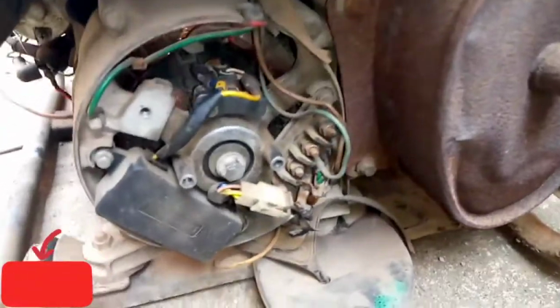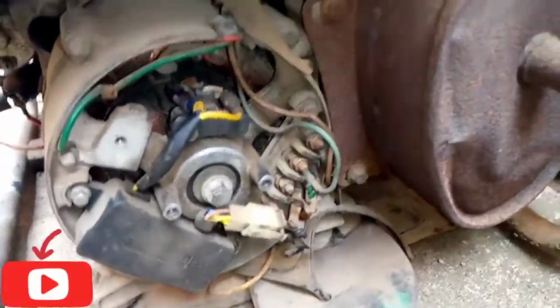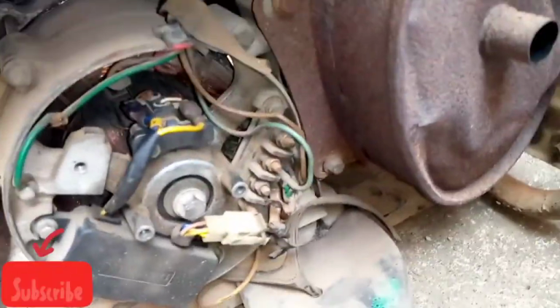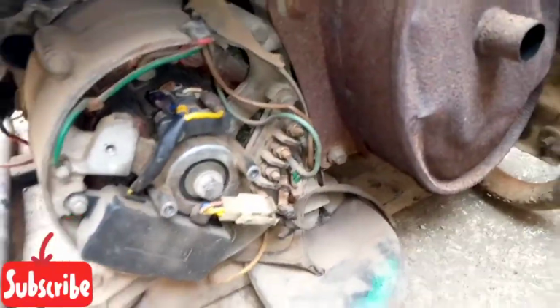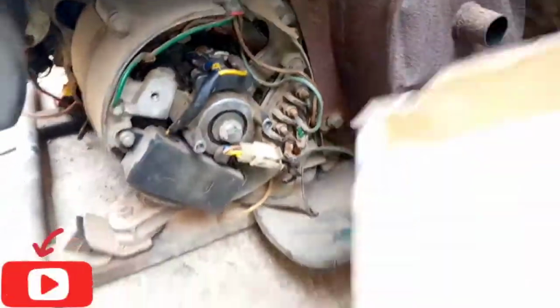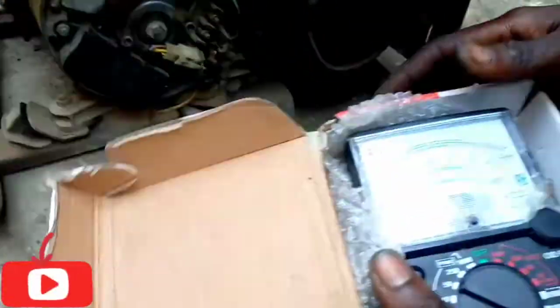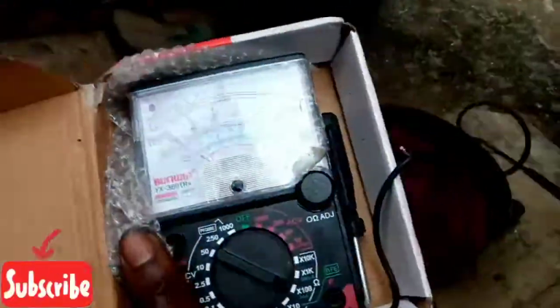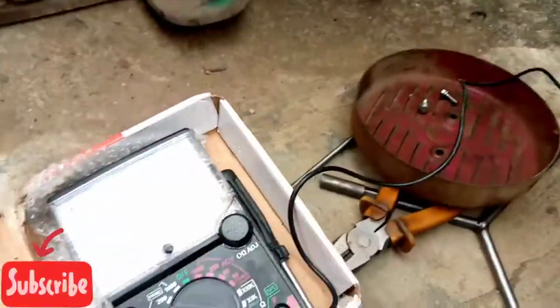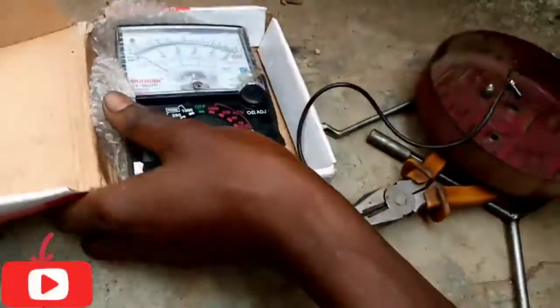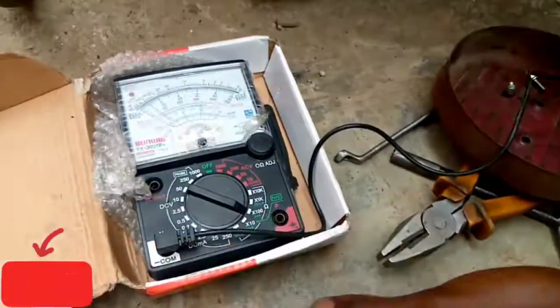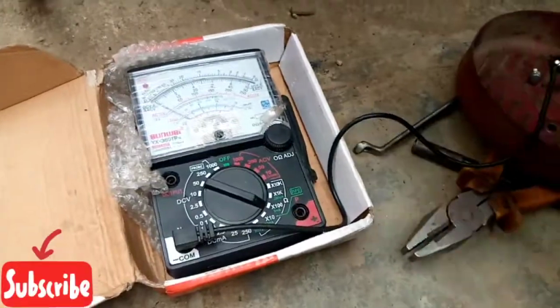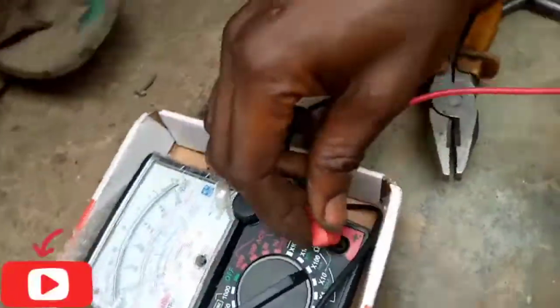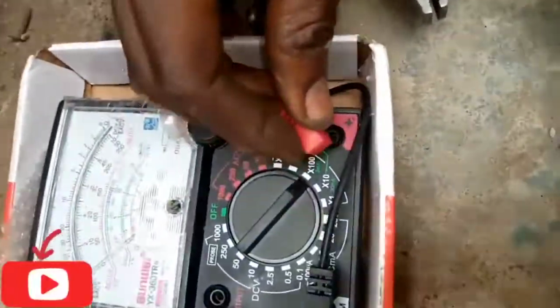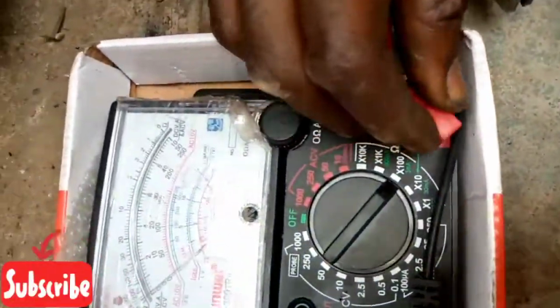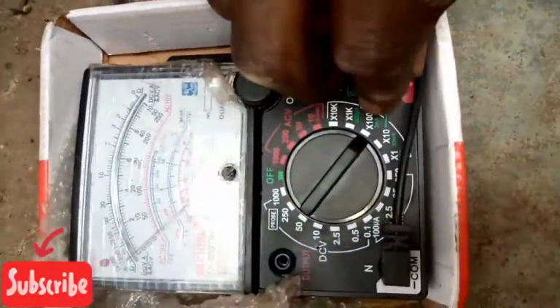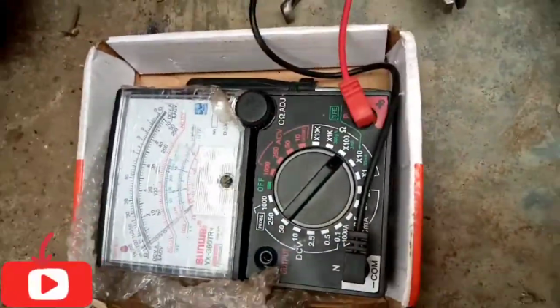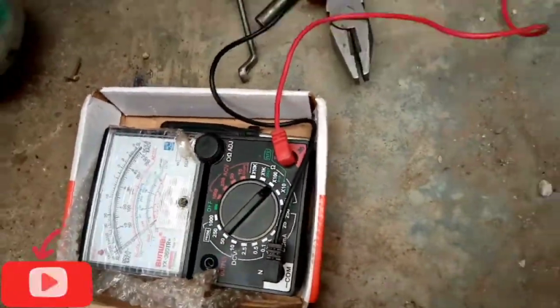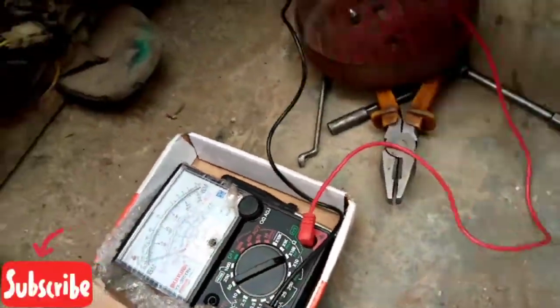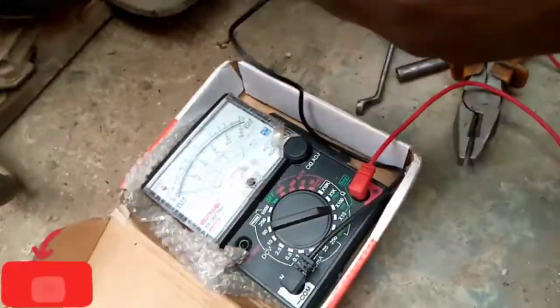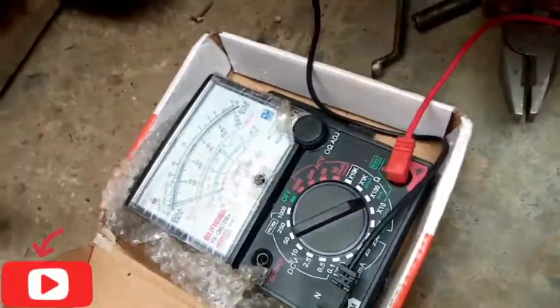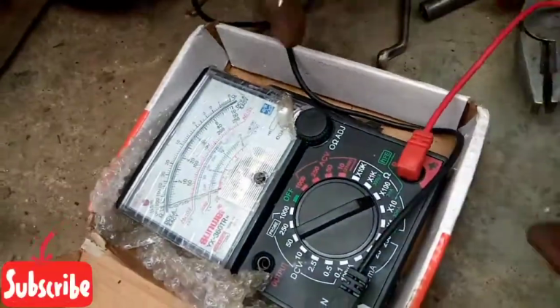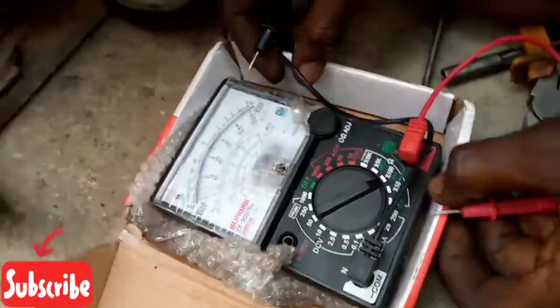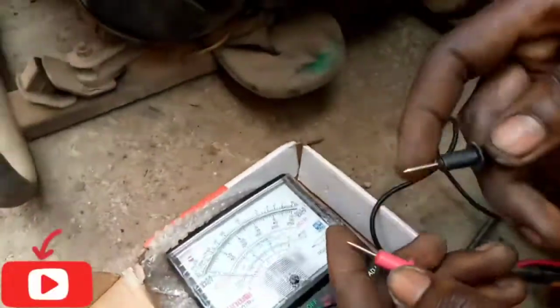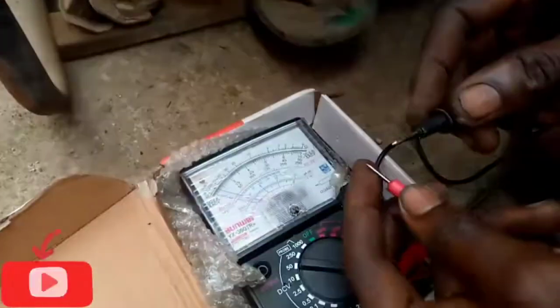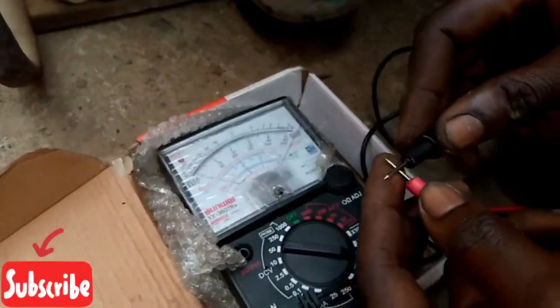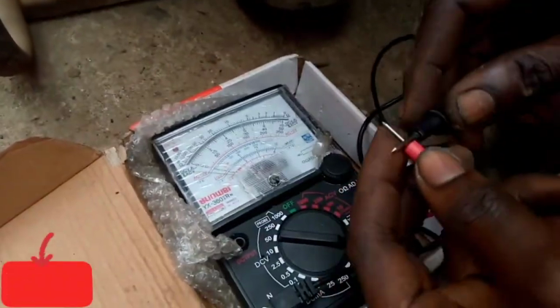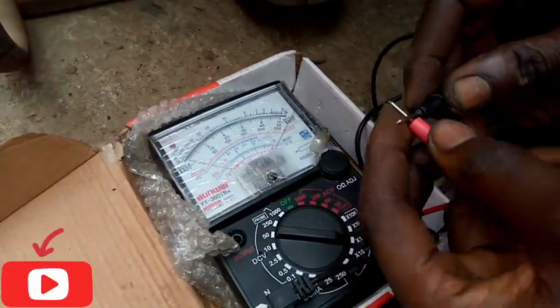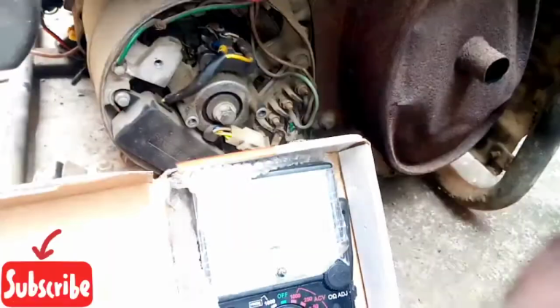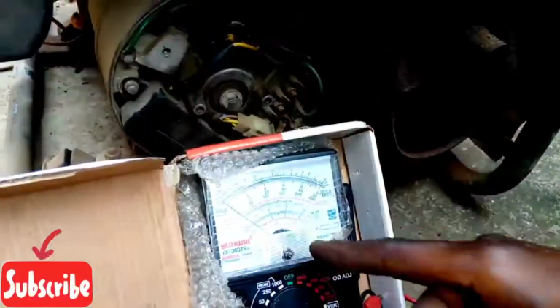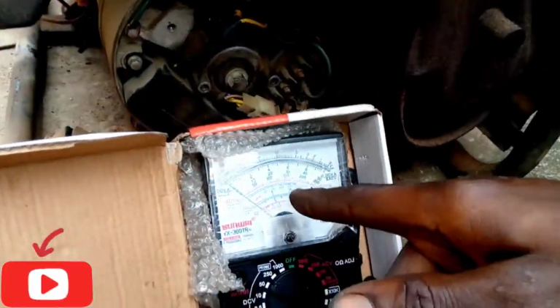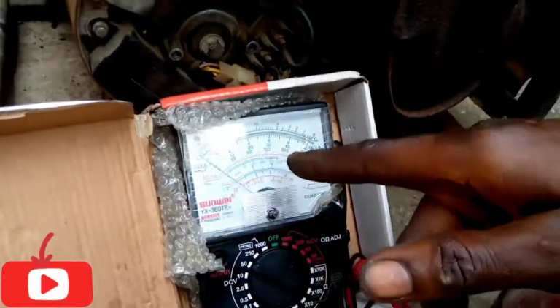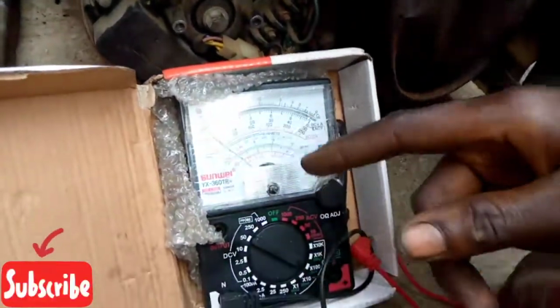So we'll make use of a multimeter to confirm where the issue is. You can see the multimeter. So let's see where it's working — we'll make use of a multimeter.